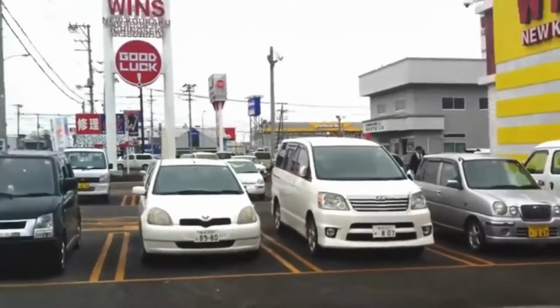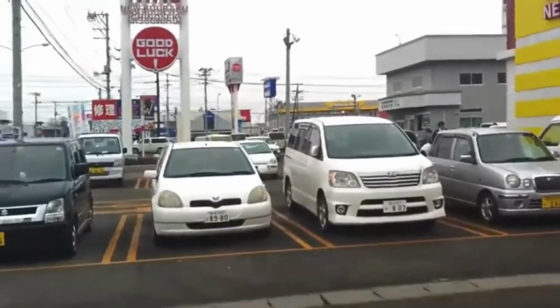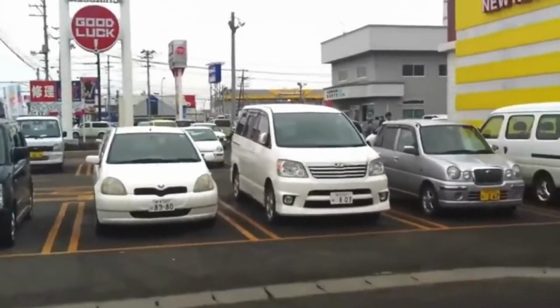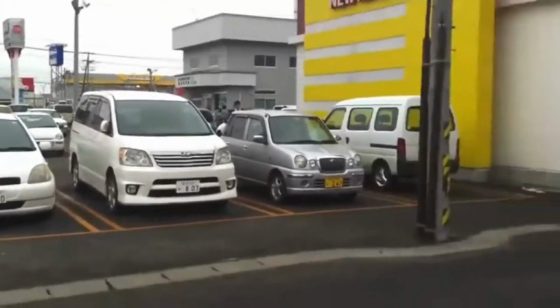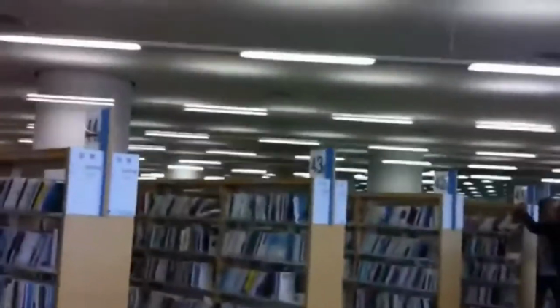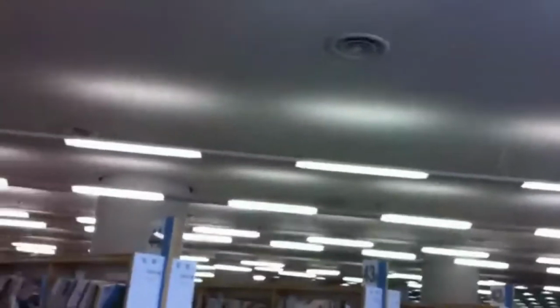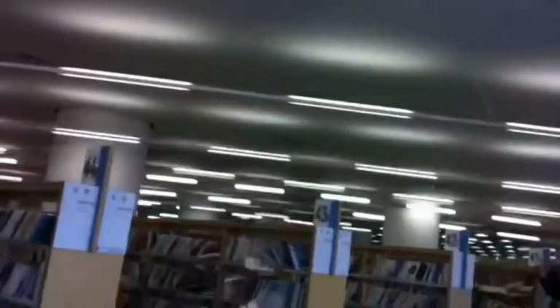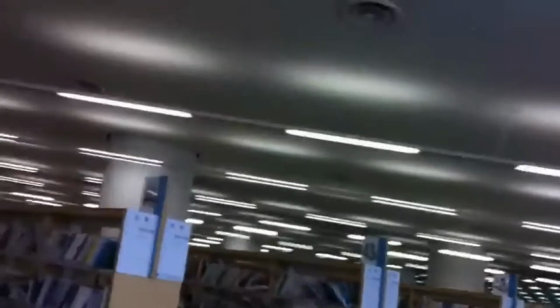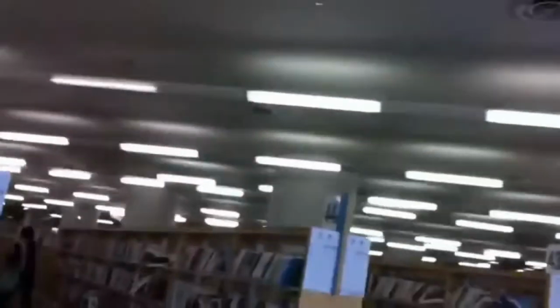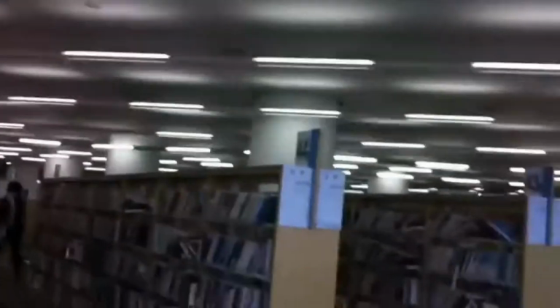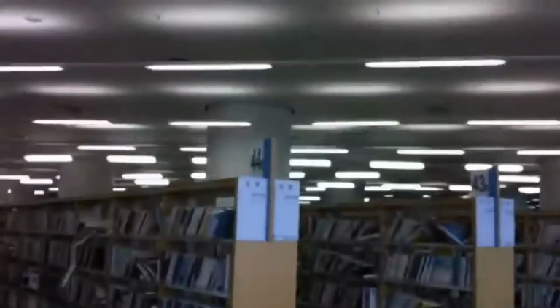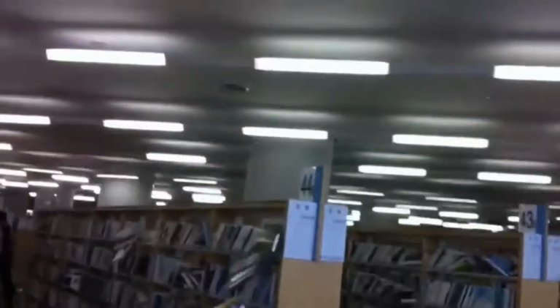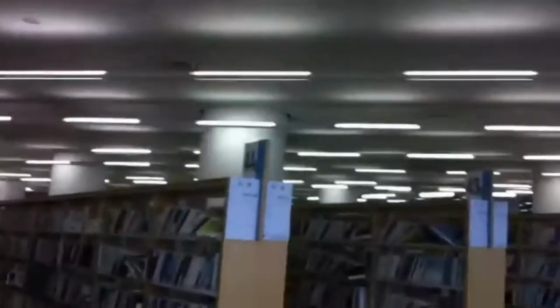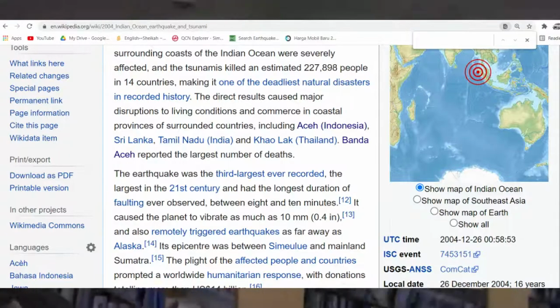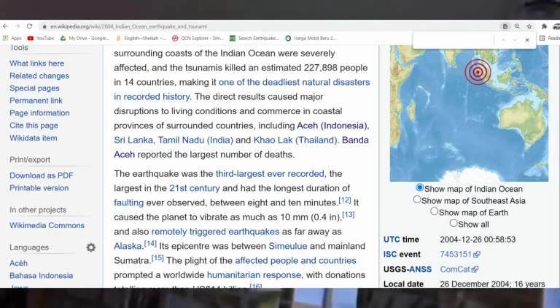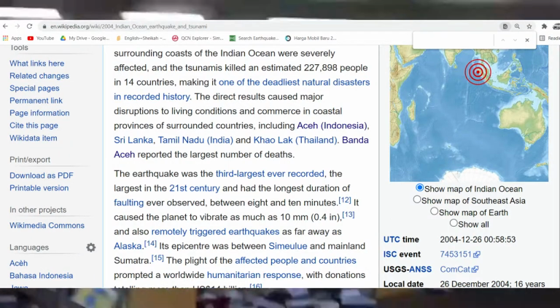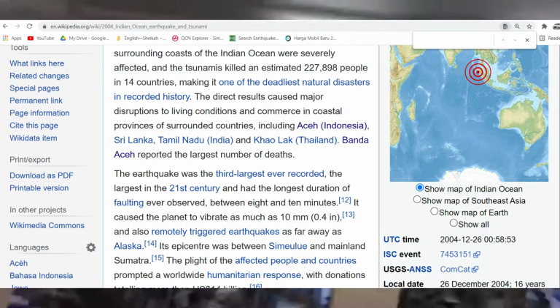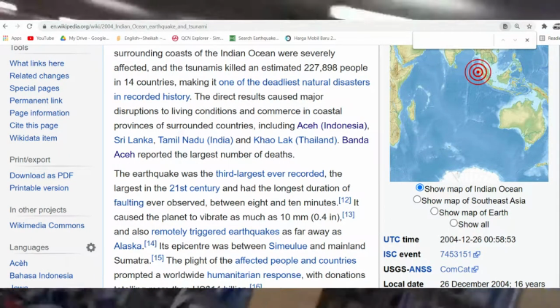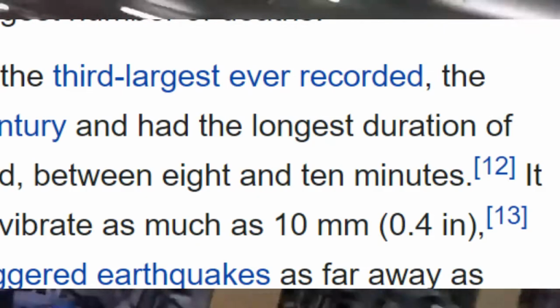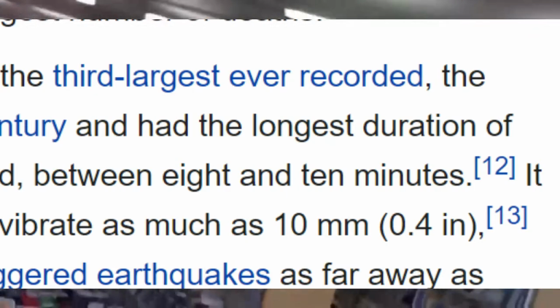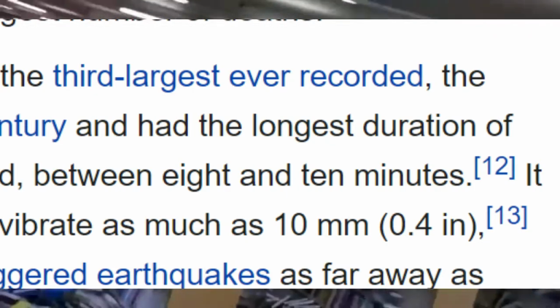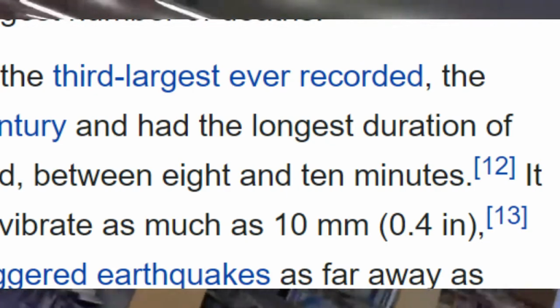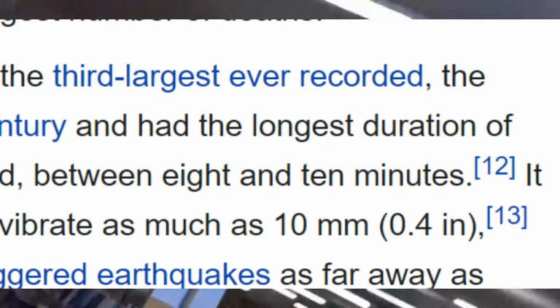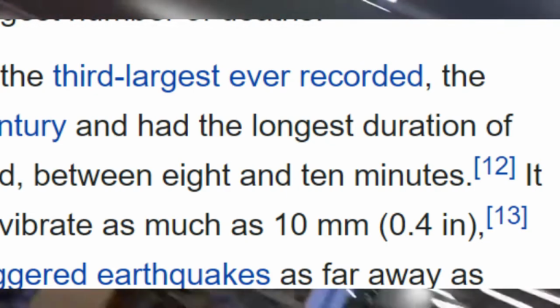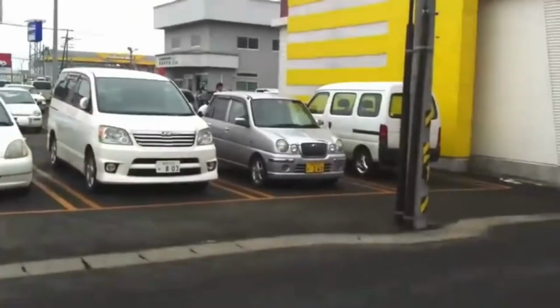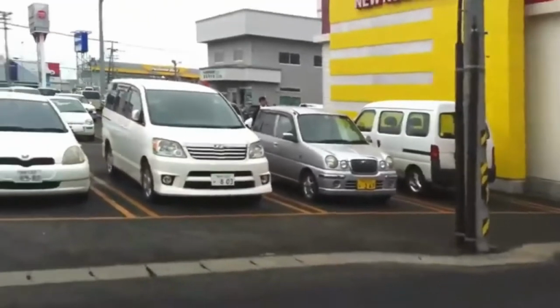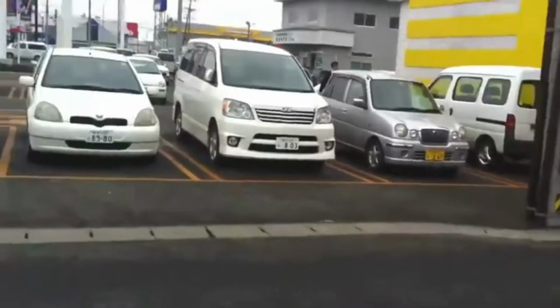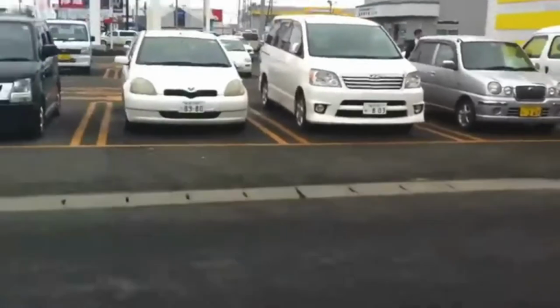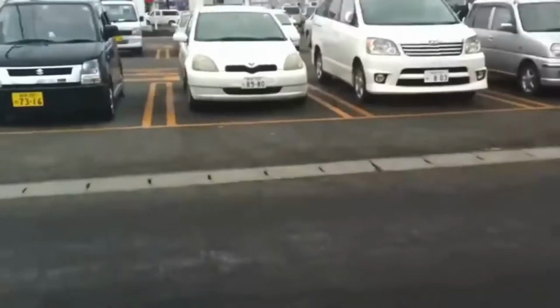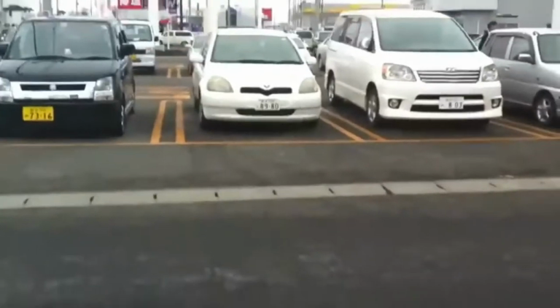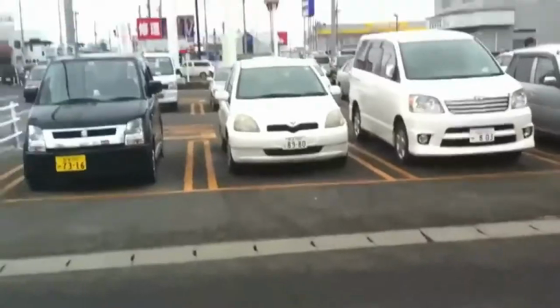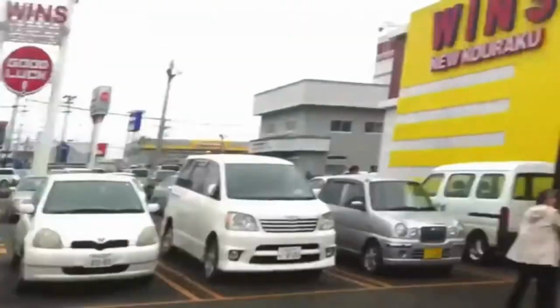Large earthquakes often release low-frequency motions that don't get detected as much. Large earthquakes also release energy for a longer period of time, resulting in a longer duration but not necessarily higher amplitudes.